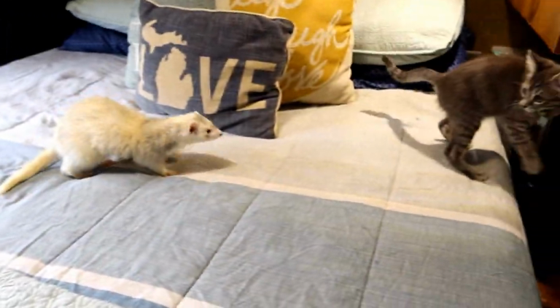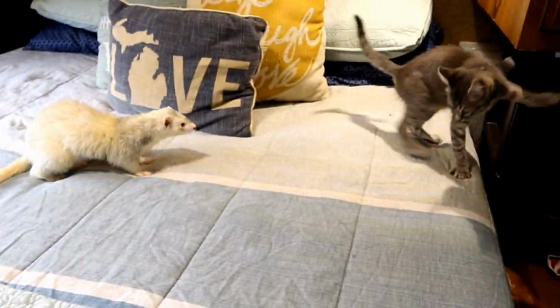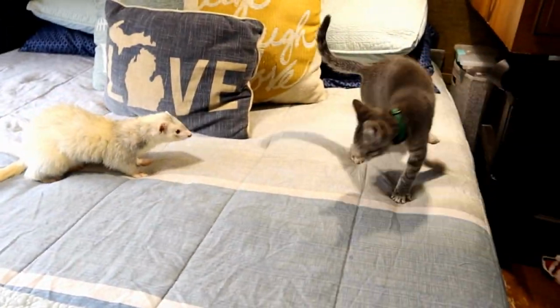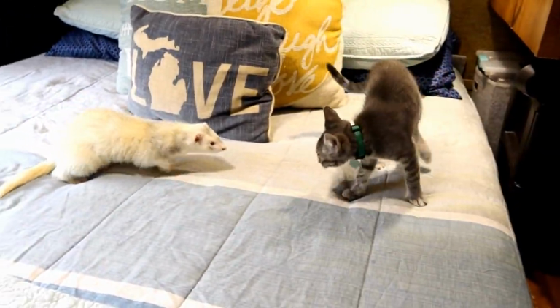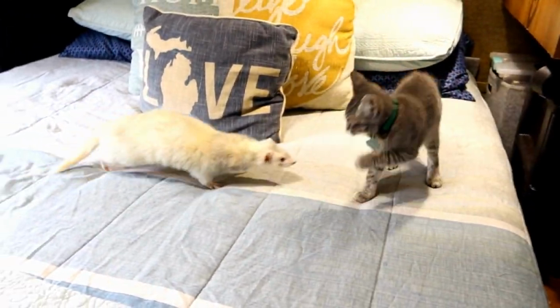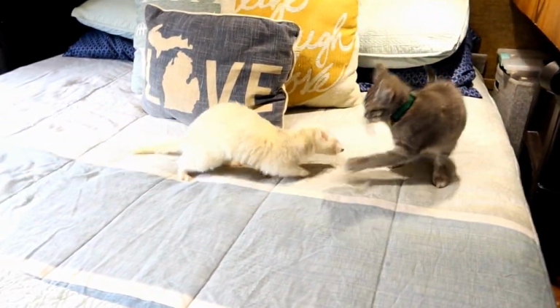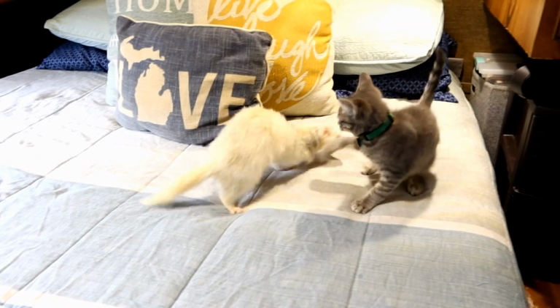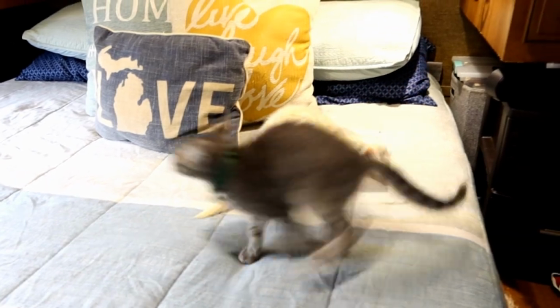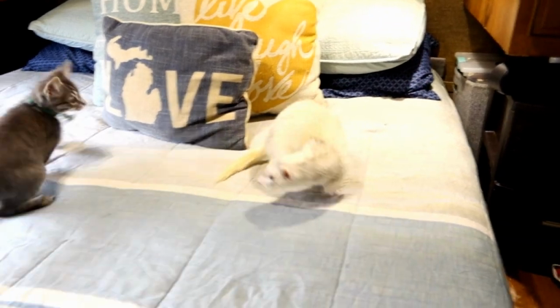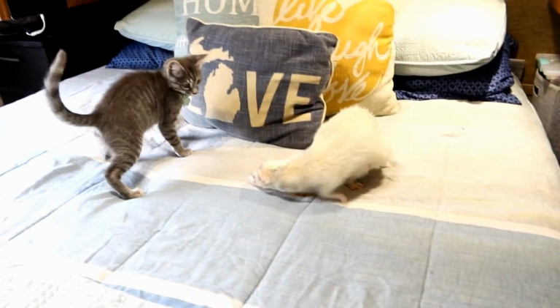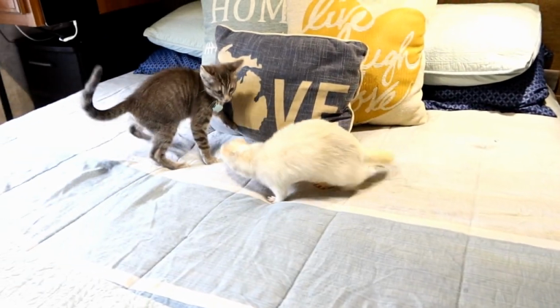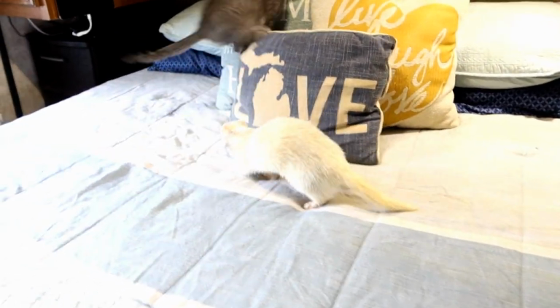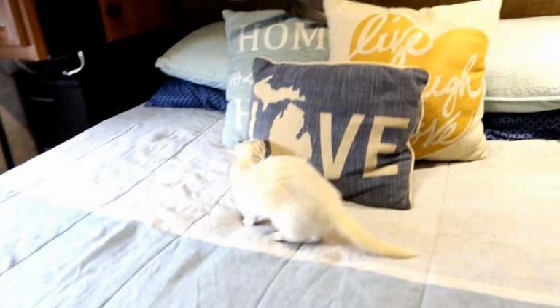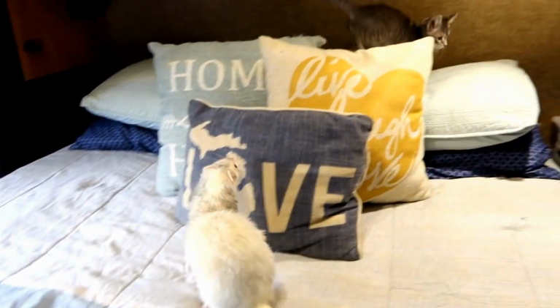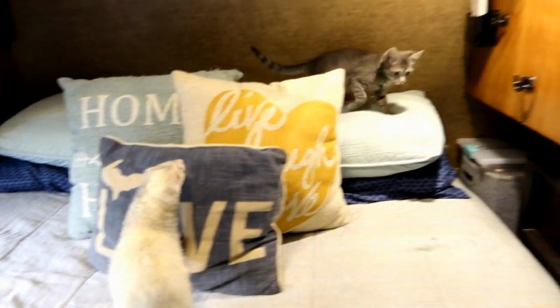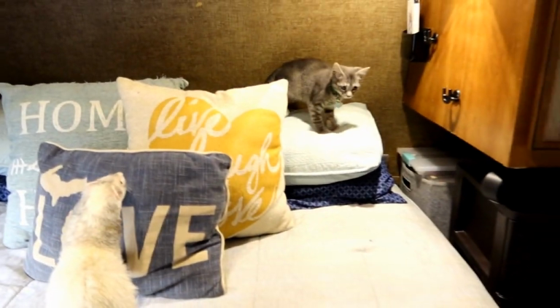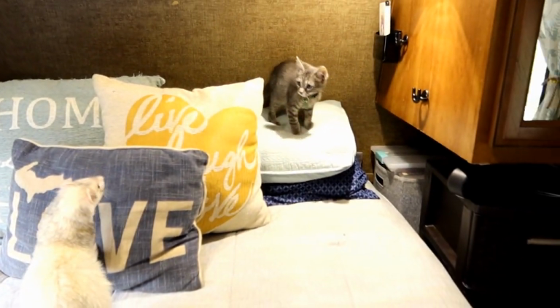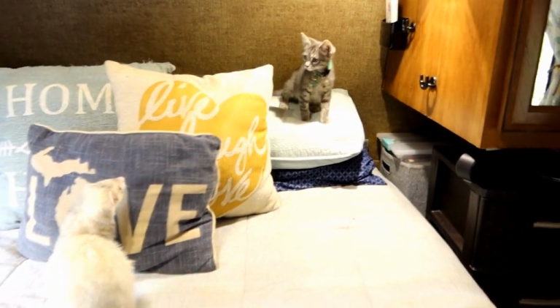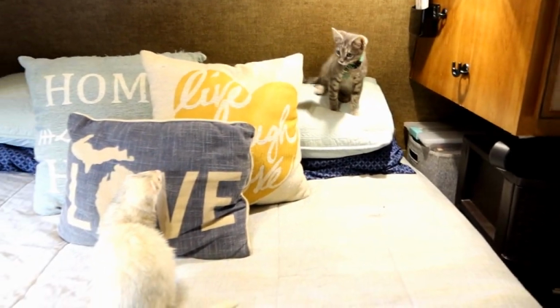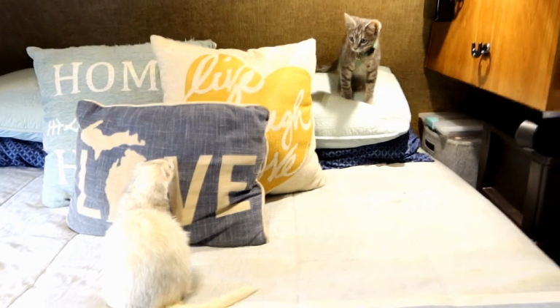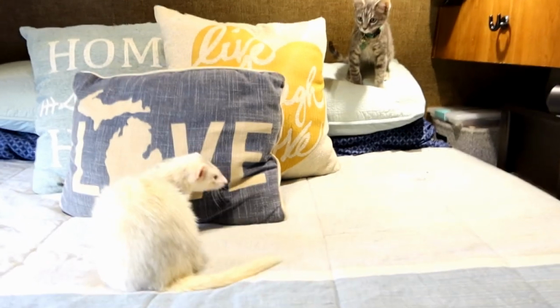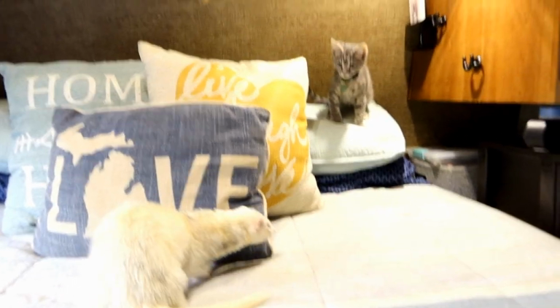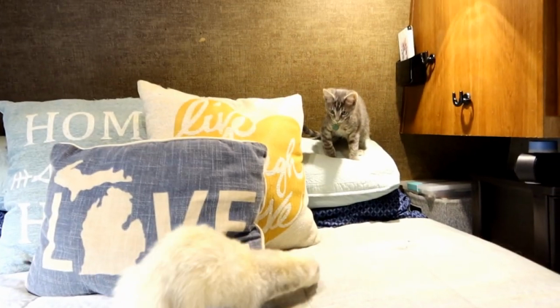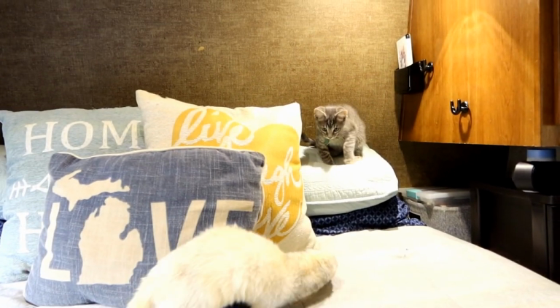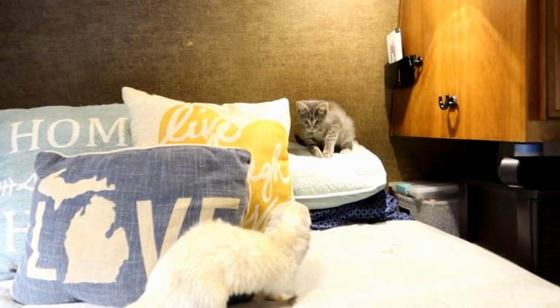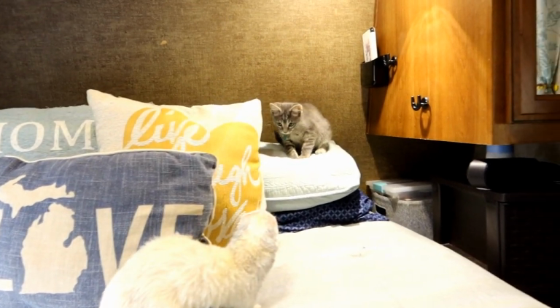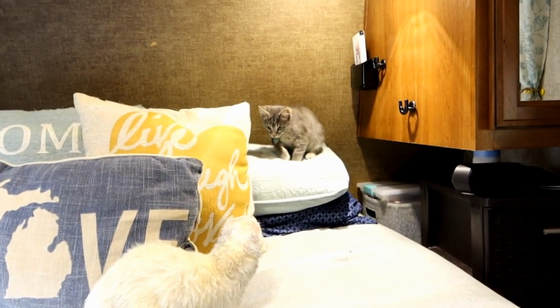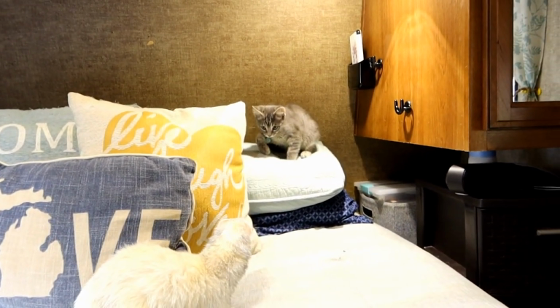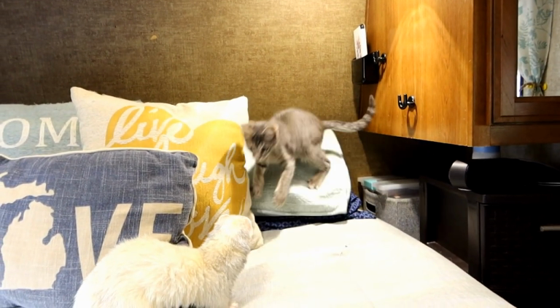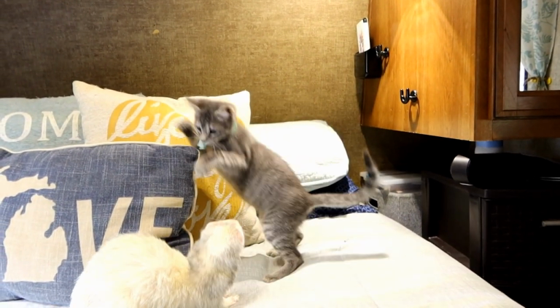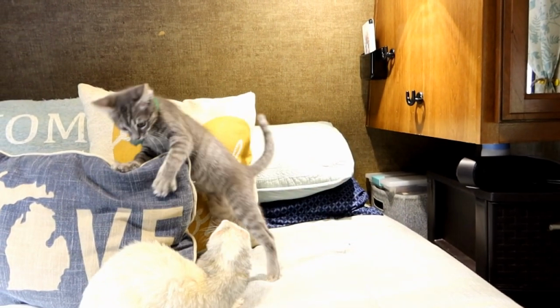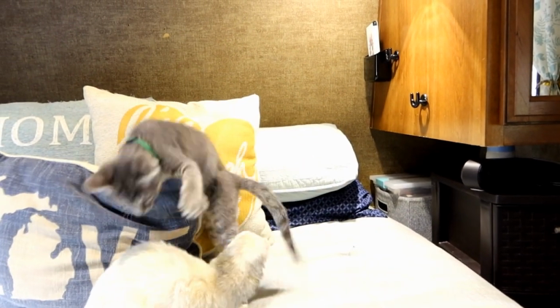Something I was watching for was making sure that Winky was actually approaching Loki. If Winky was trying to run away non-stop, obviously Winky didn't want to have anything to do with it. You can actually see Winky make a few attempts at approaching Loki.